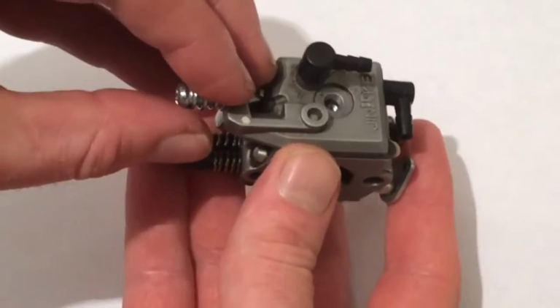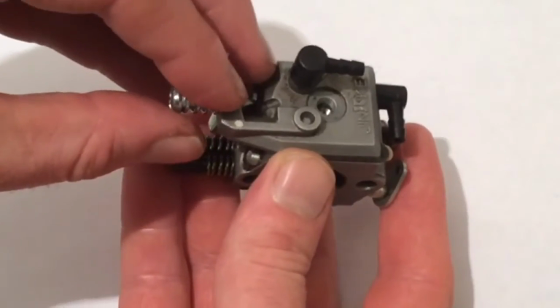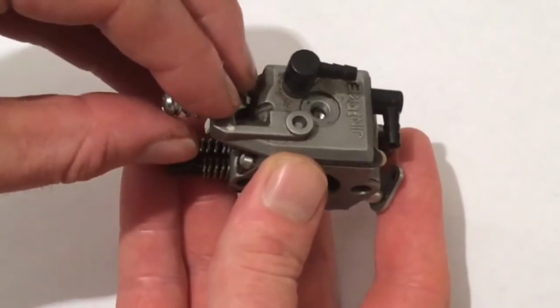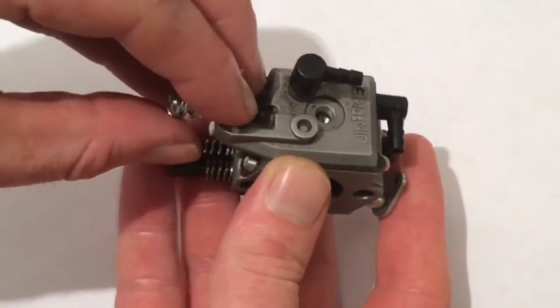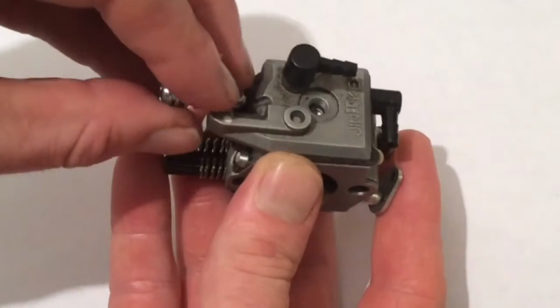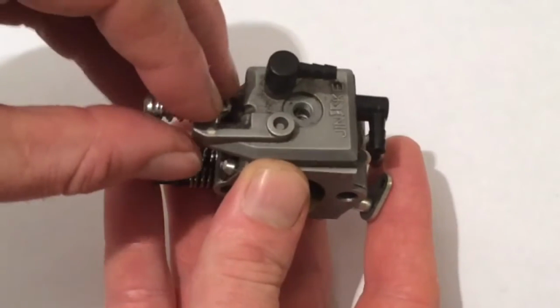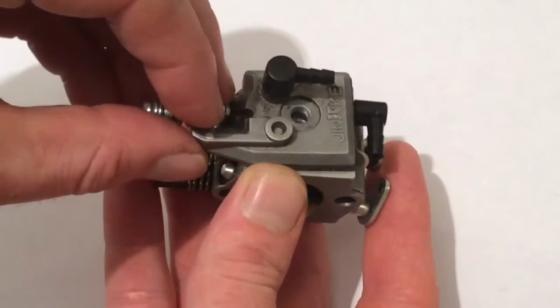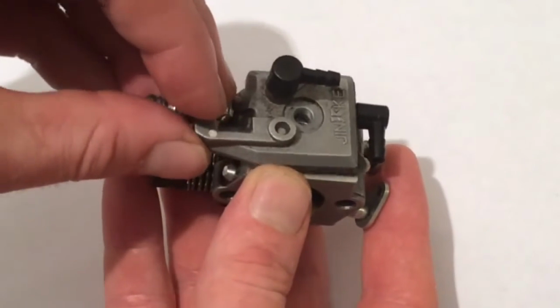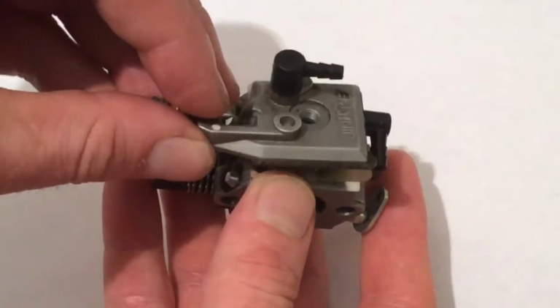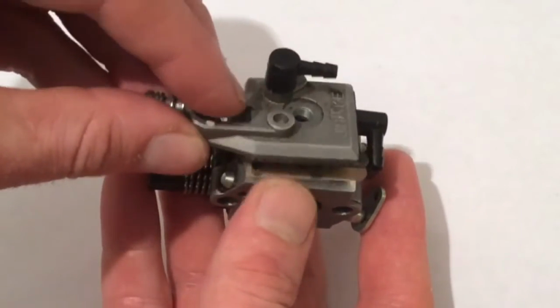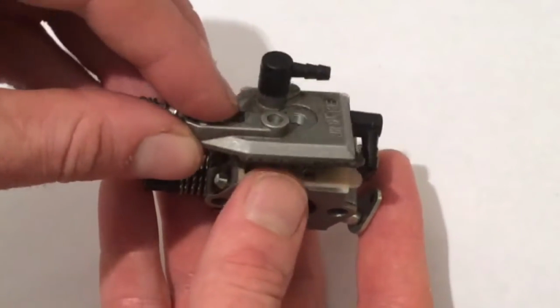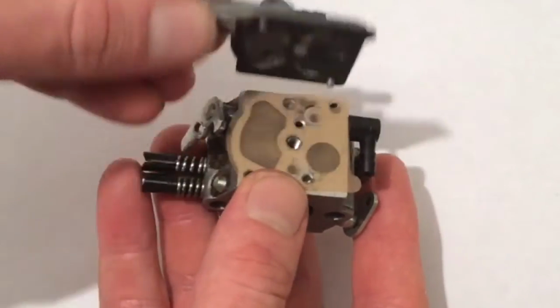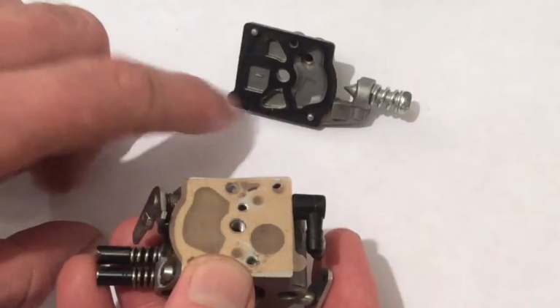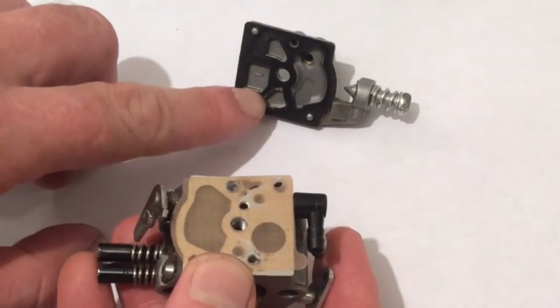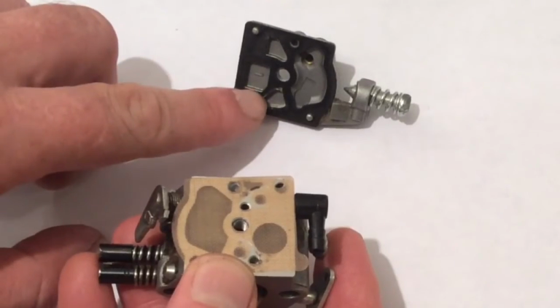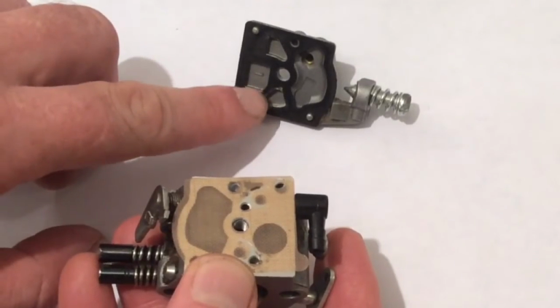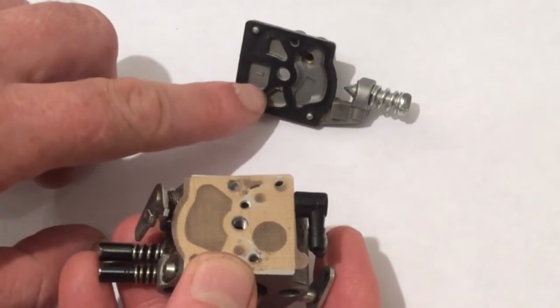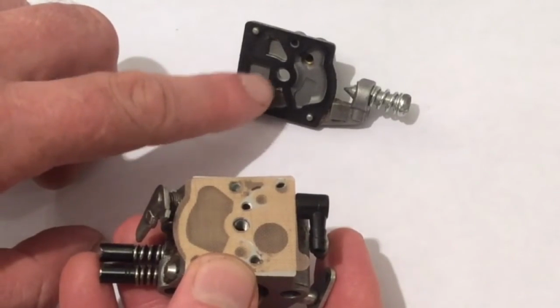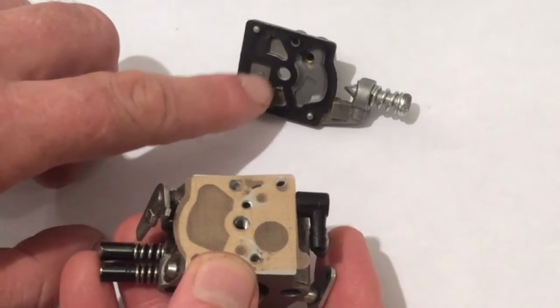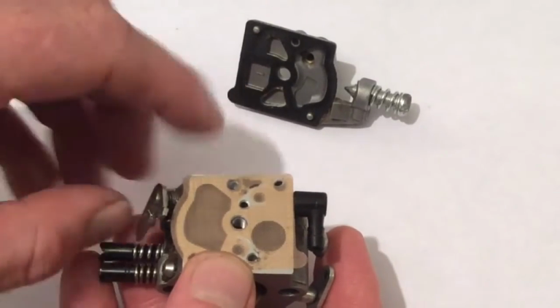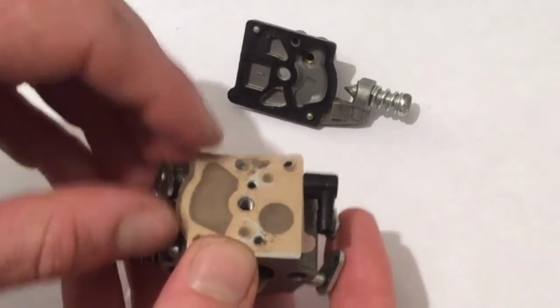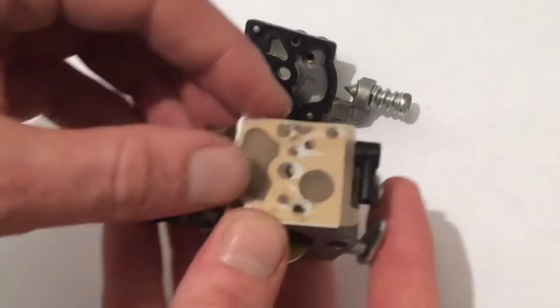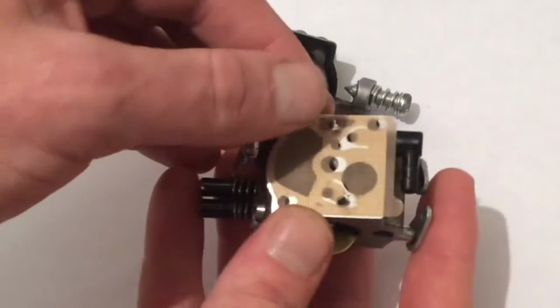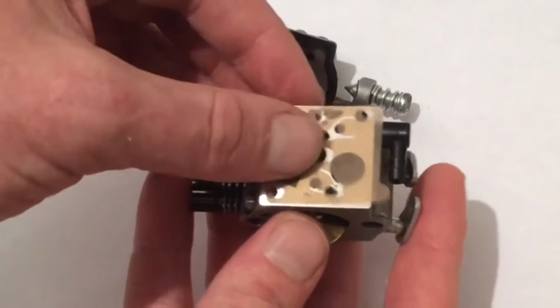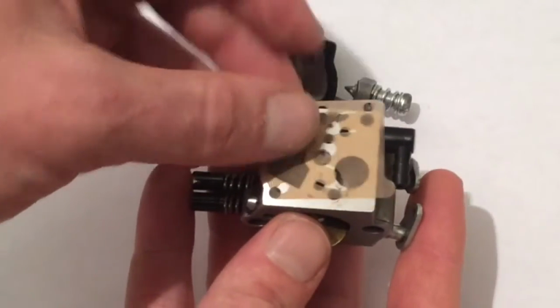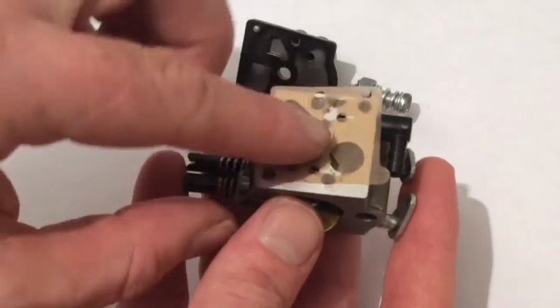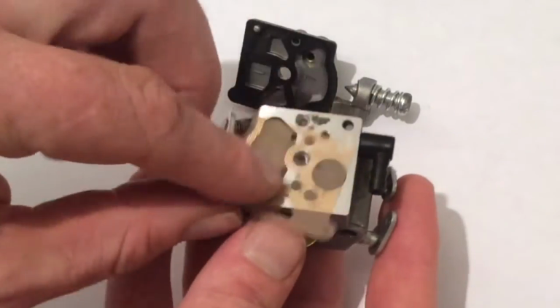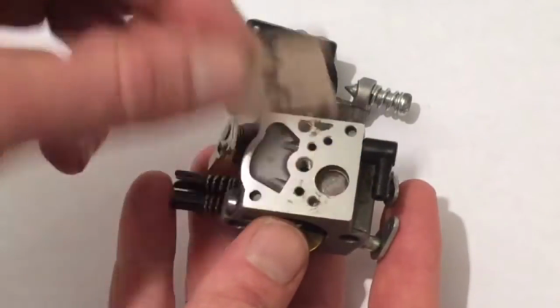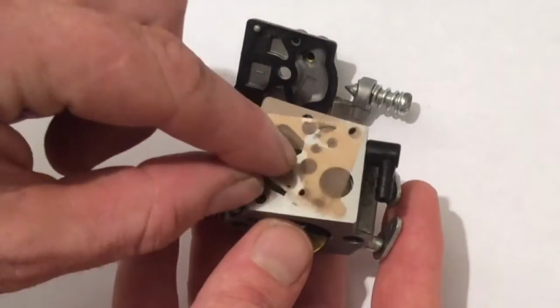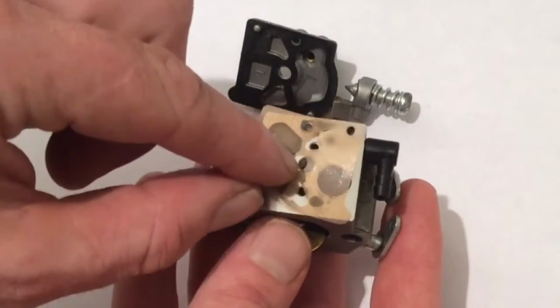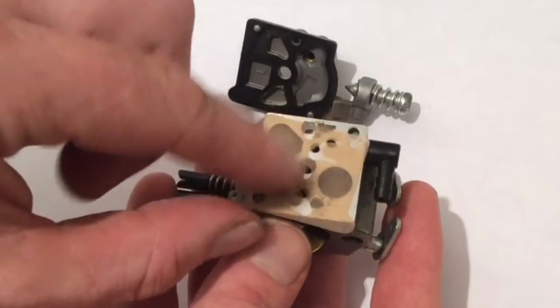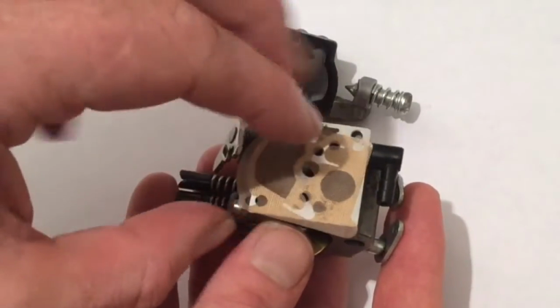Starting with the fuel pump diaphragm side, if we take this off, we can see straight away that the gasket is on the lid and the diaphragm is here on the carburettor body.